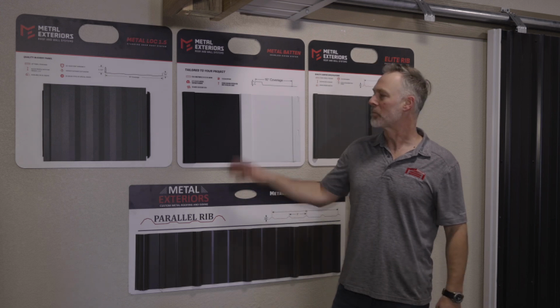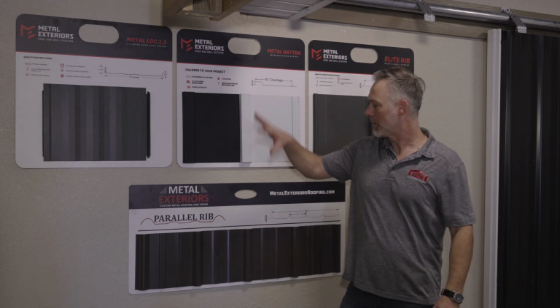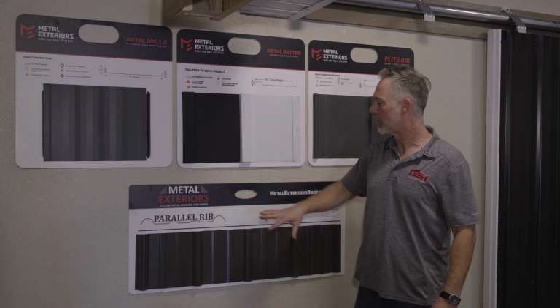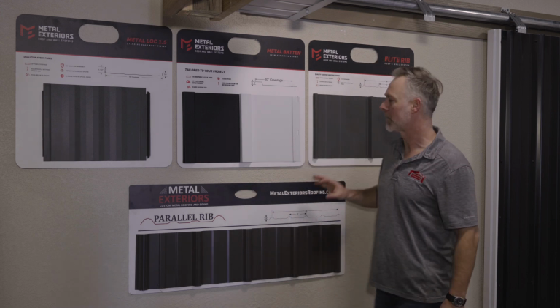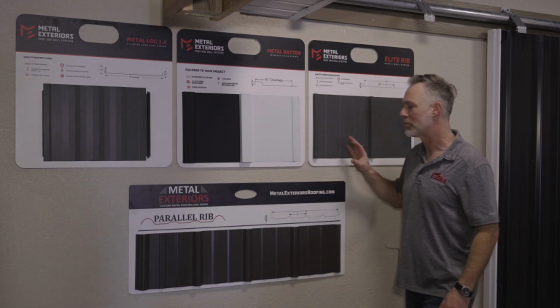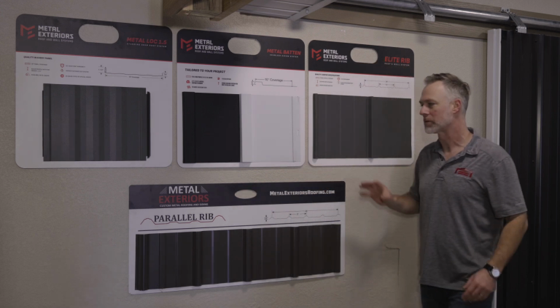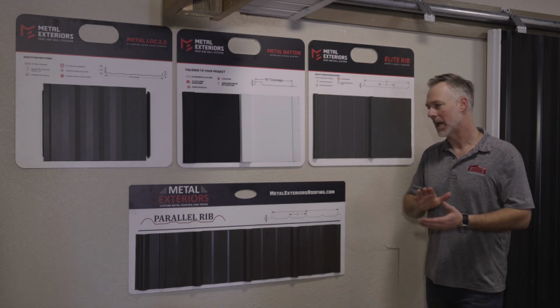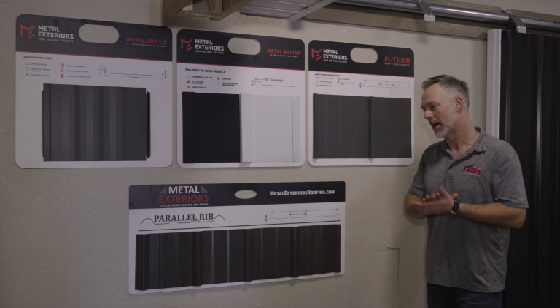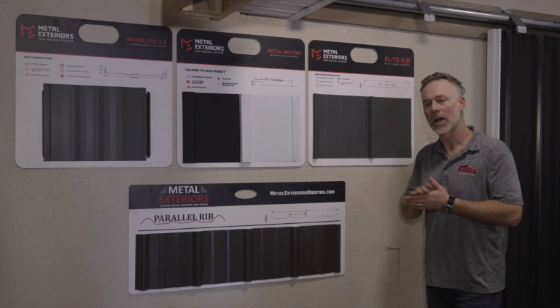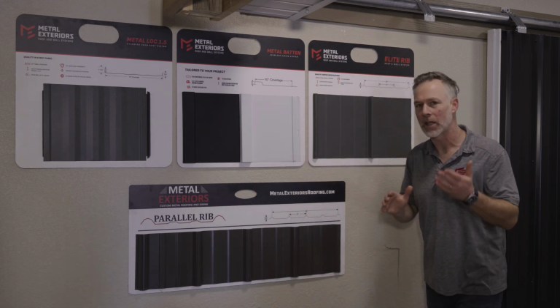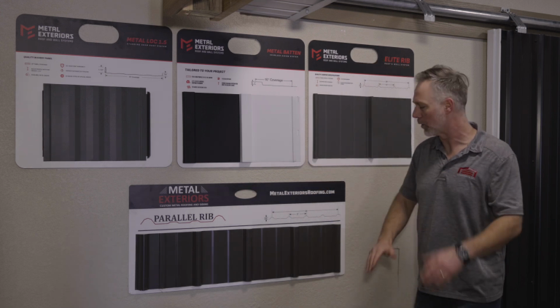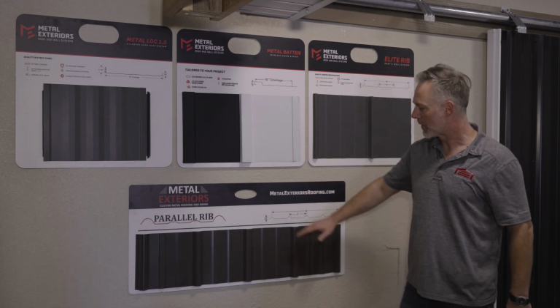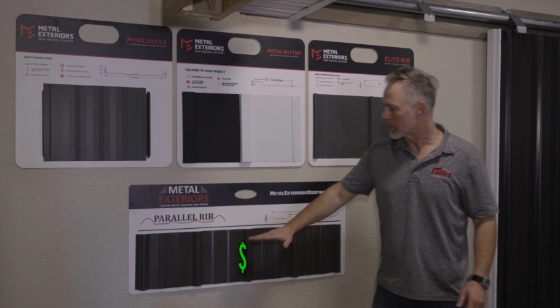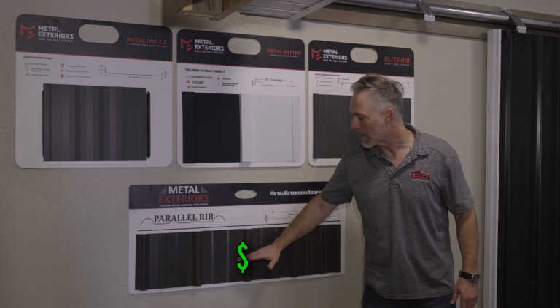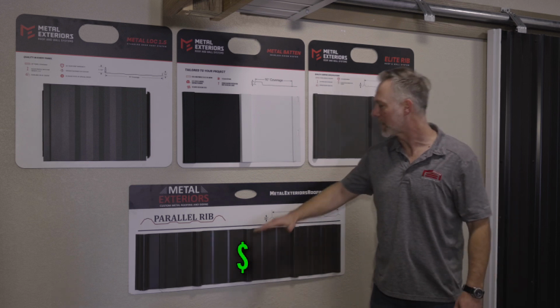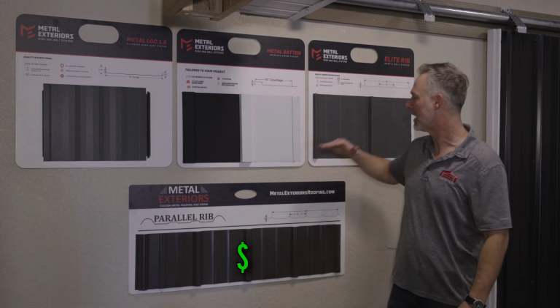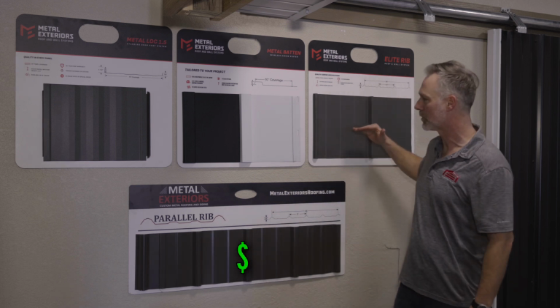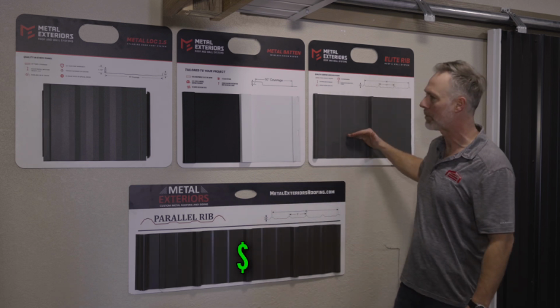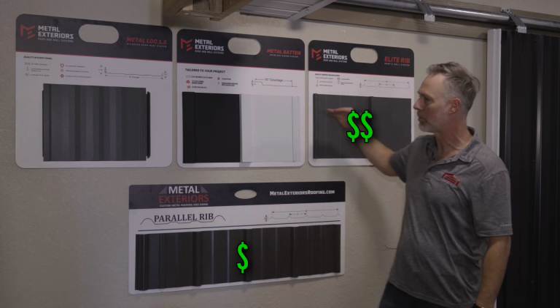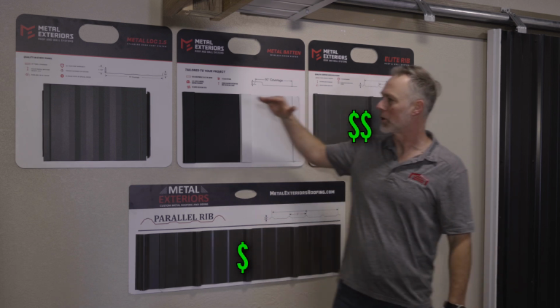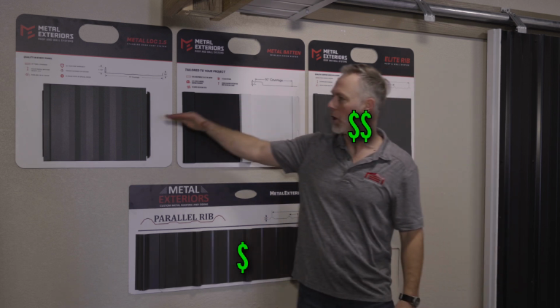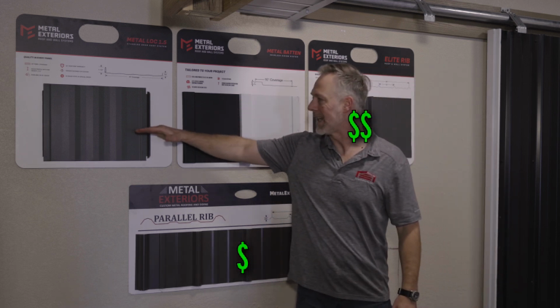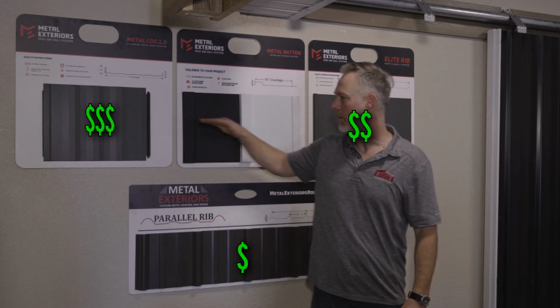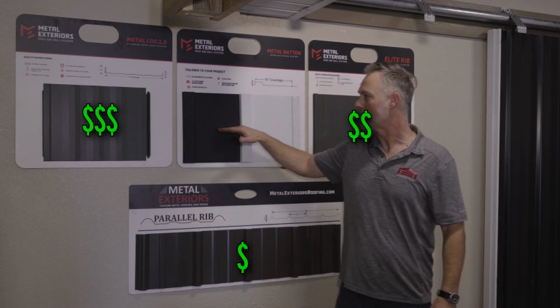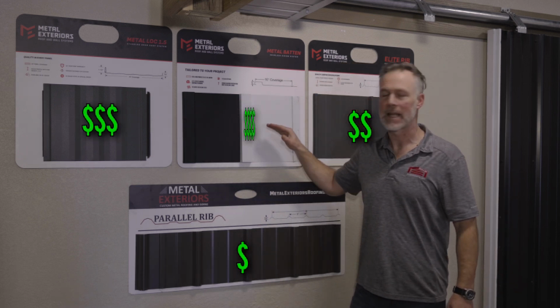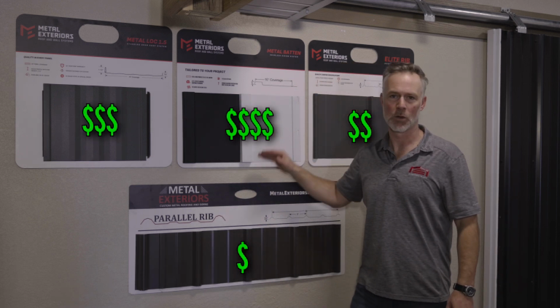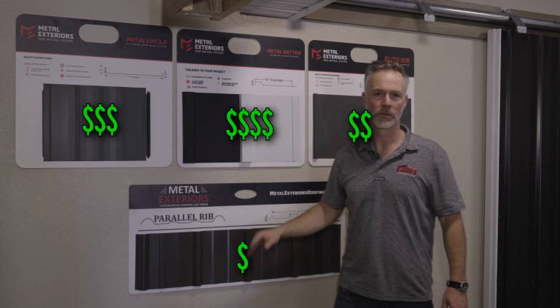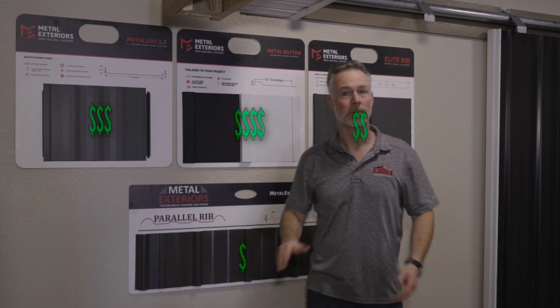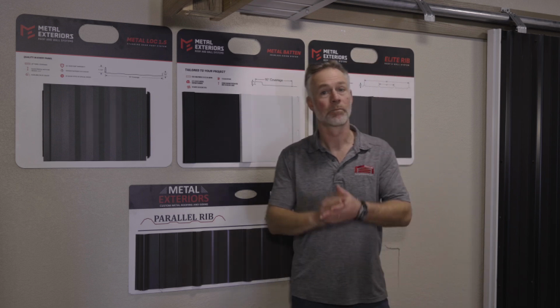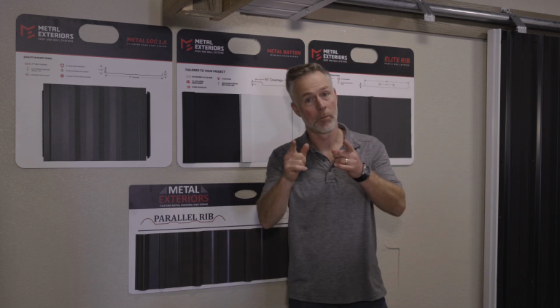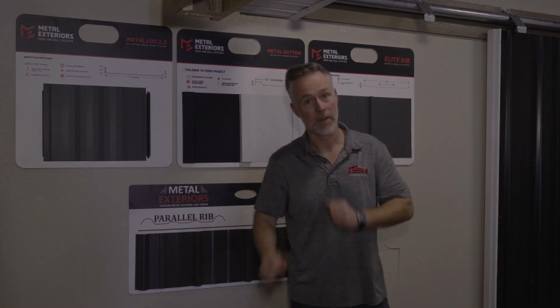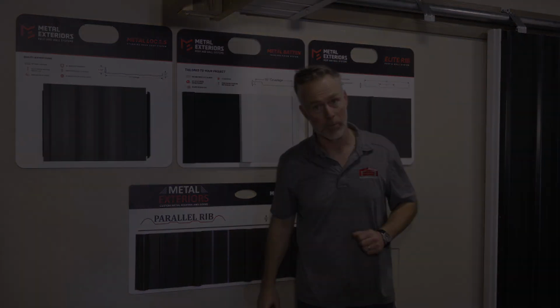So those are the four different options, and you've got to think it through. This is your basic, and then as you're stepping up, you're going to go into different price categories. Hopefully that's helpful.